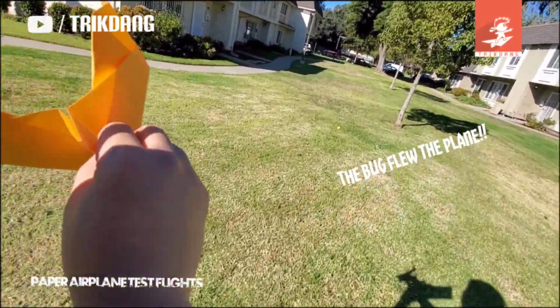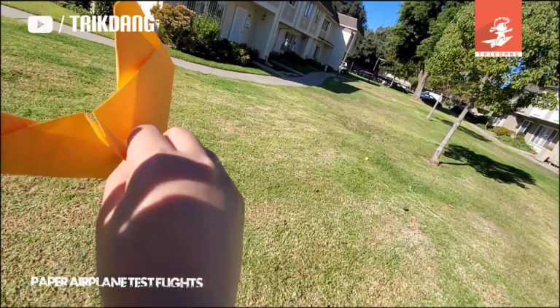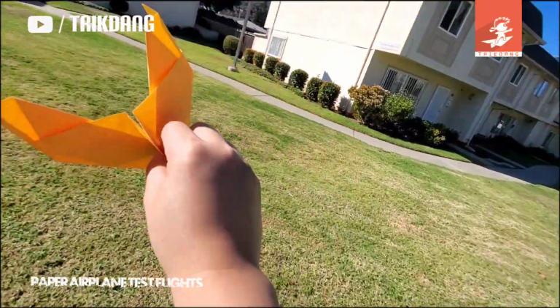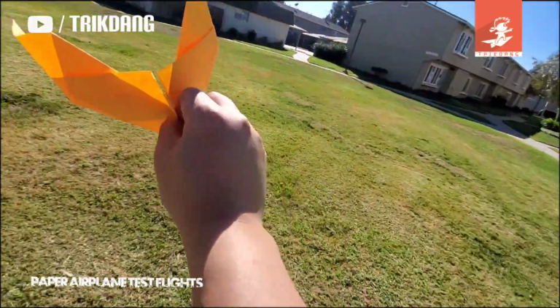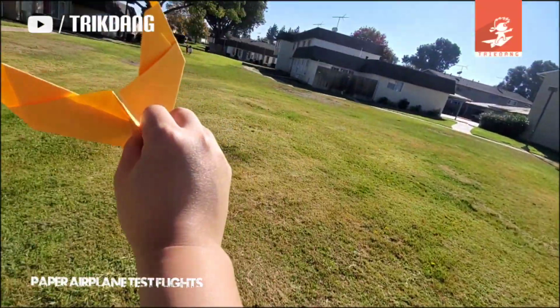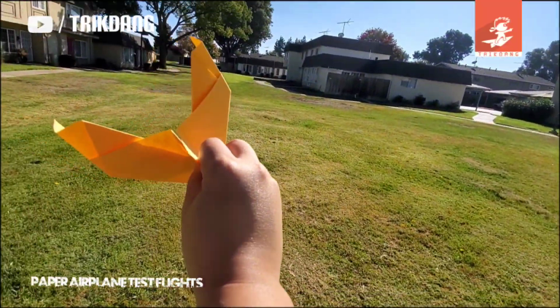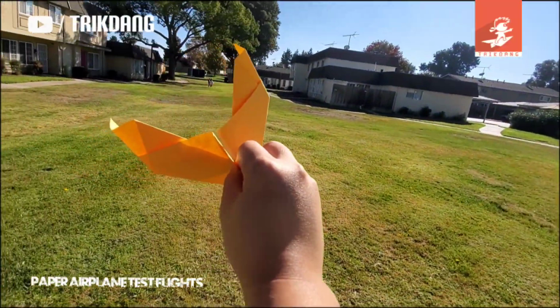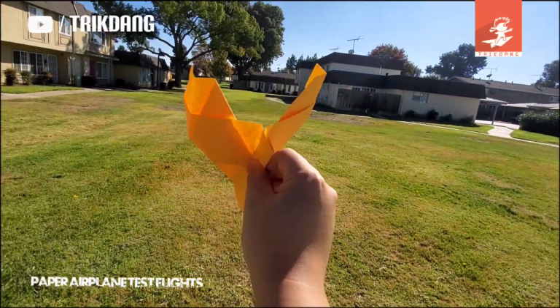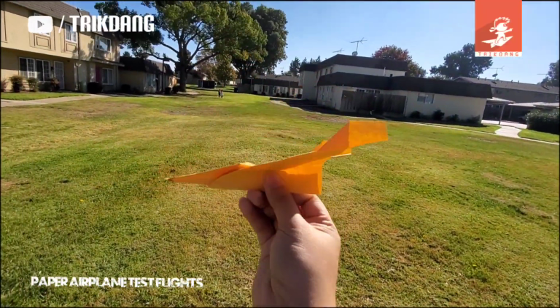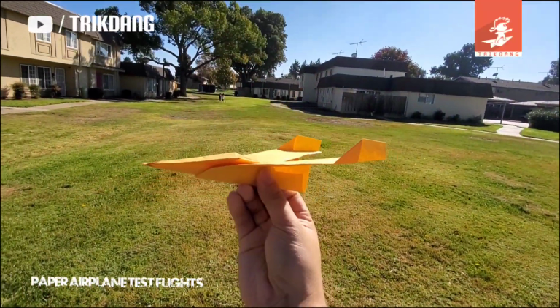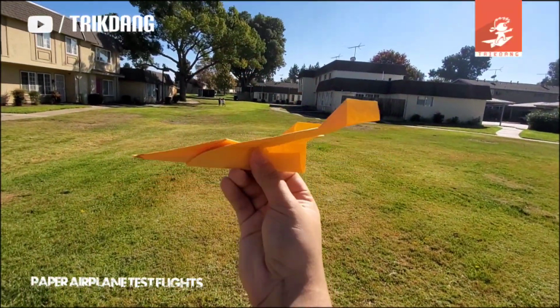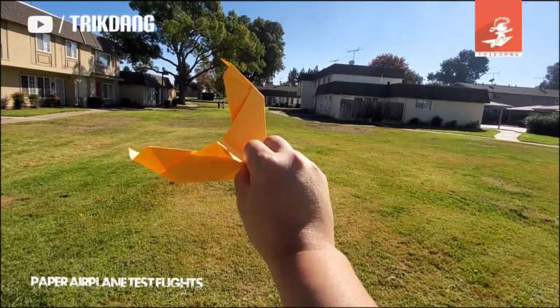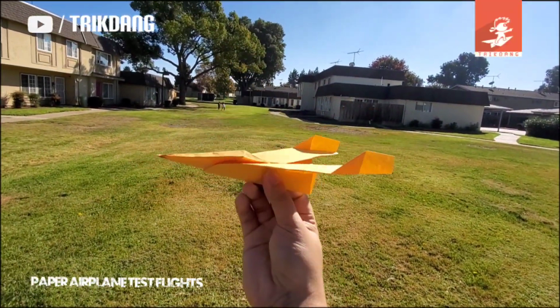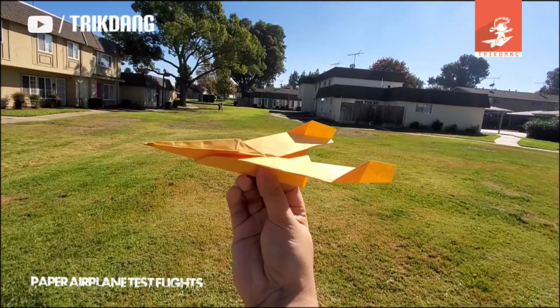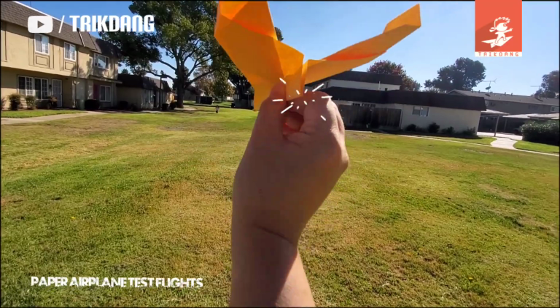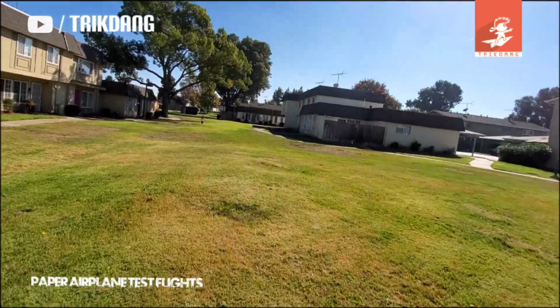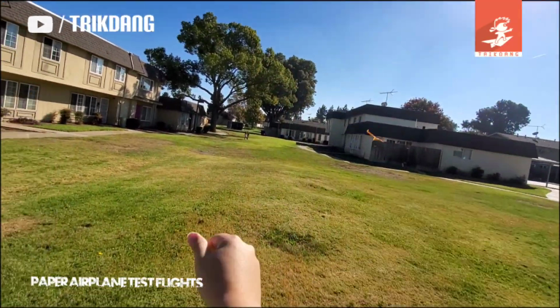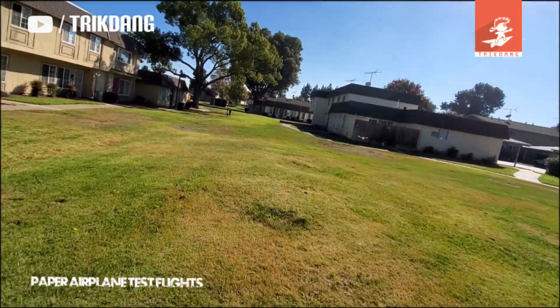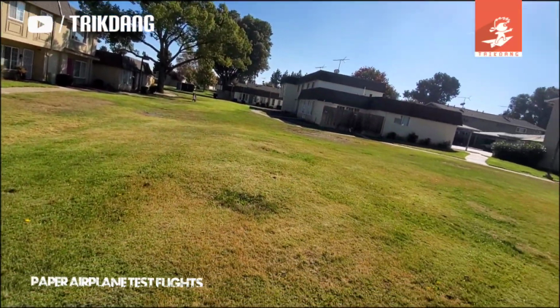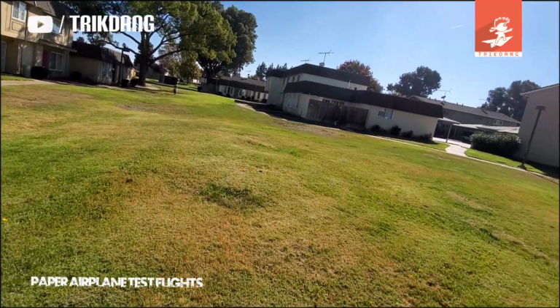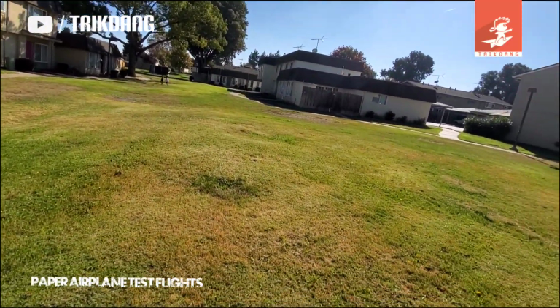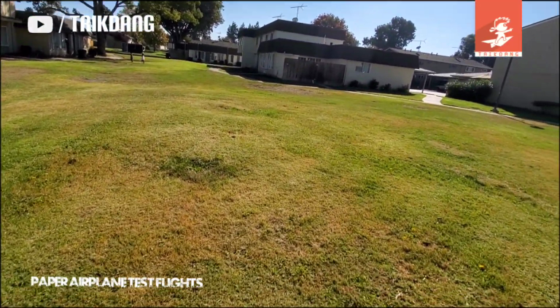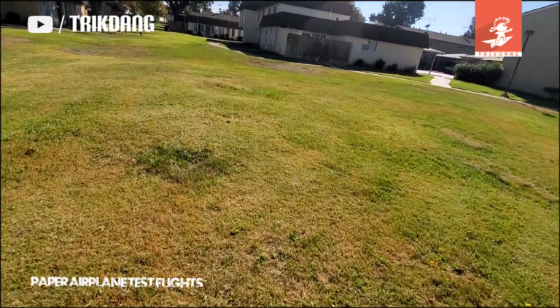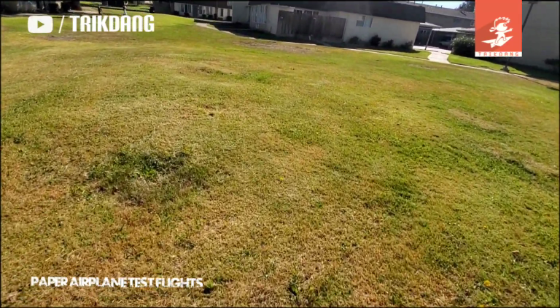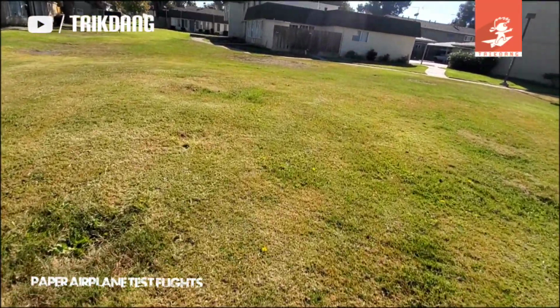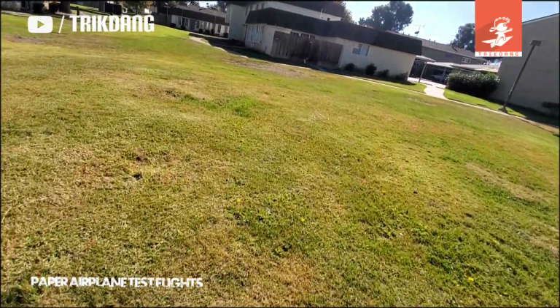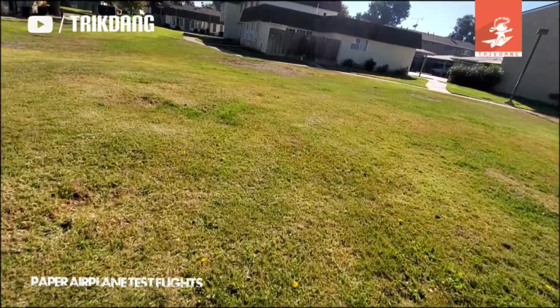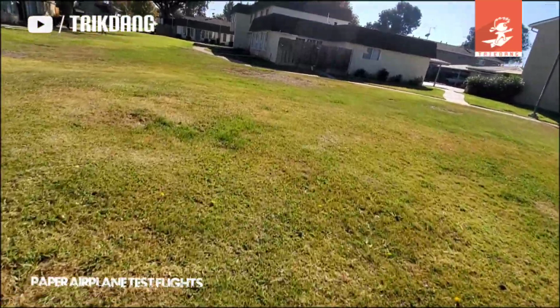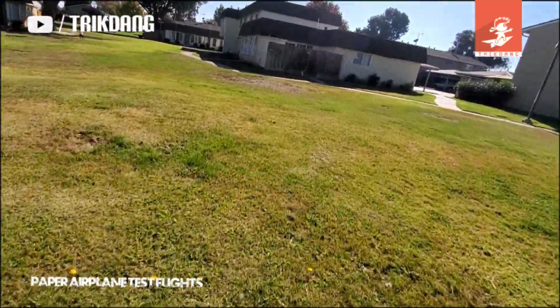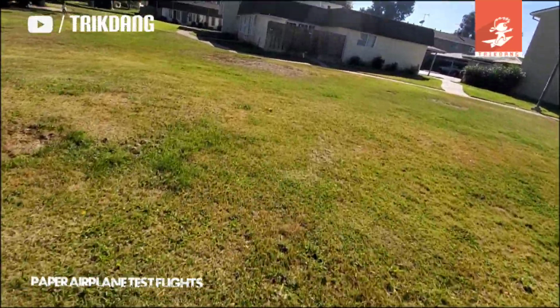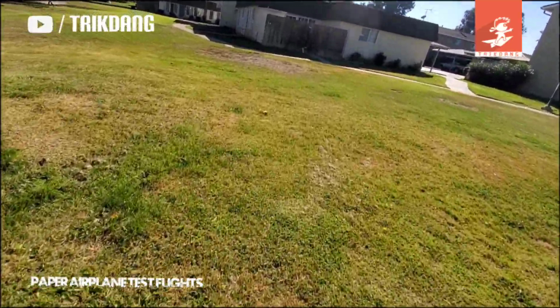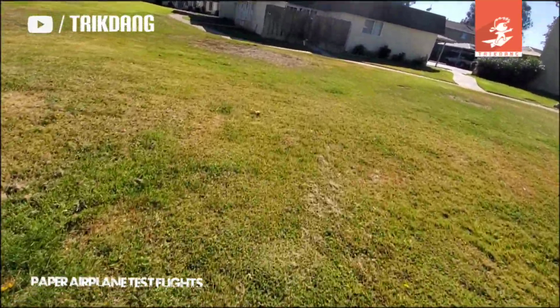Okay, let's try again. Do not throw it hard — do it slightly, like I just did. Wow, you see that guys? This plane is awesome!